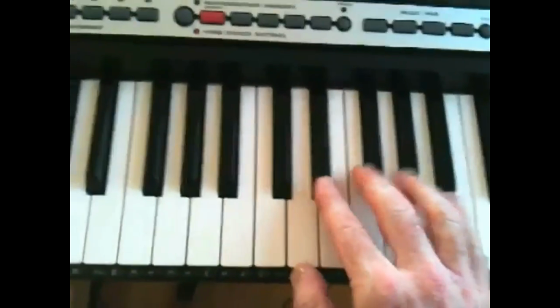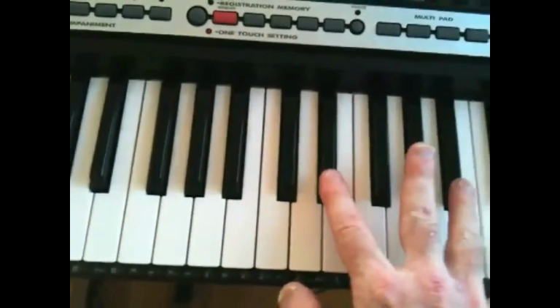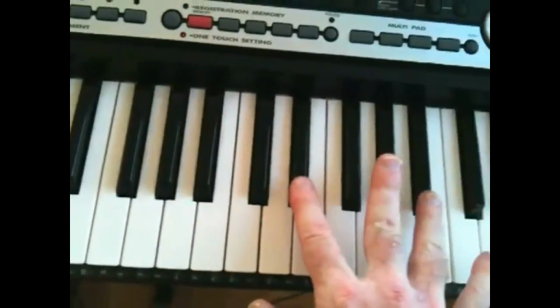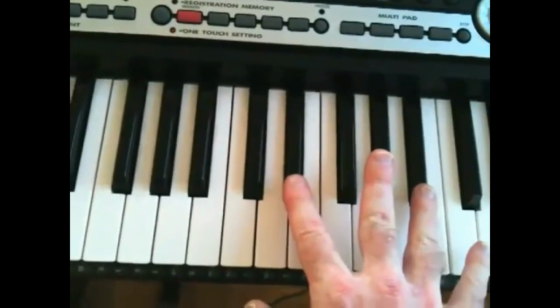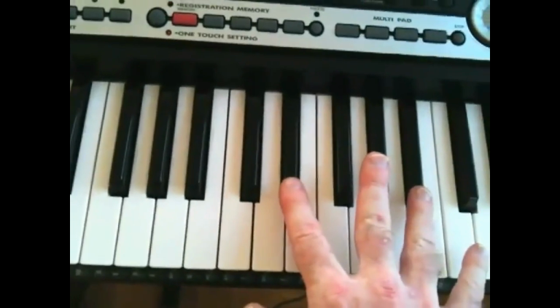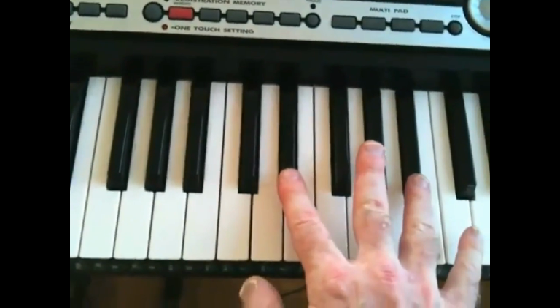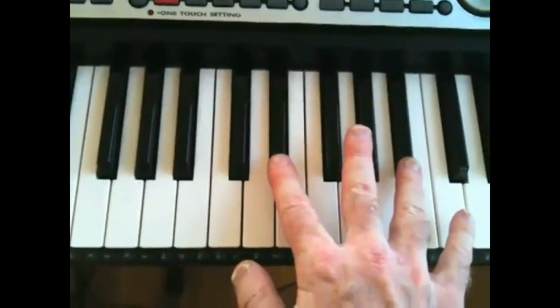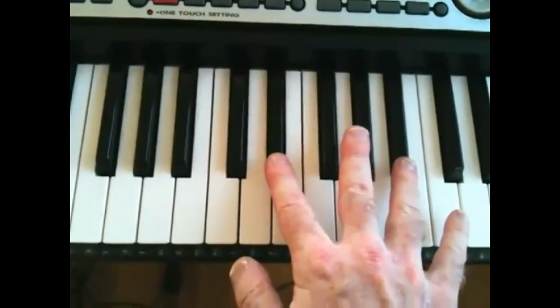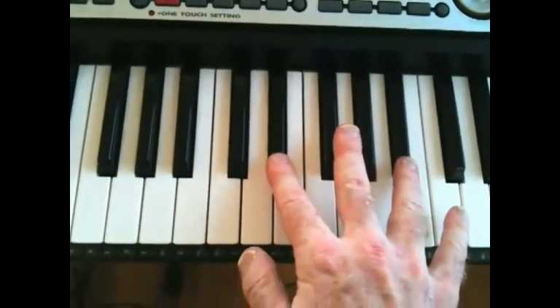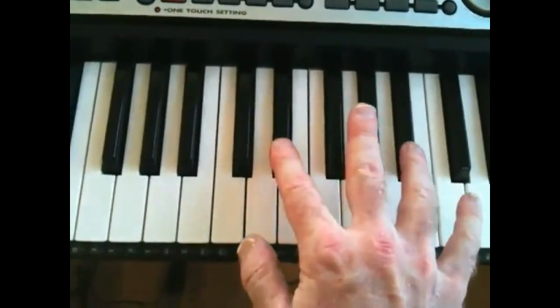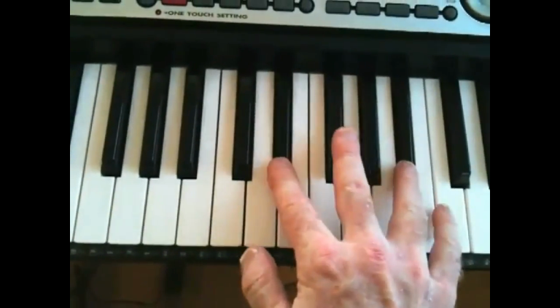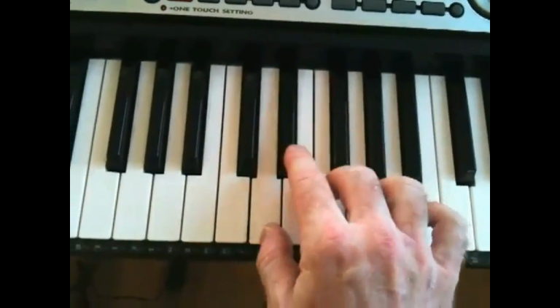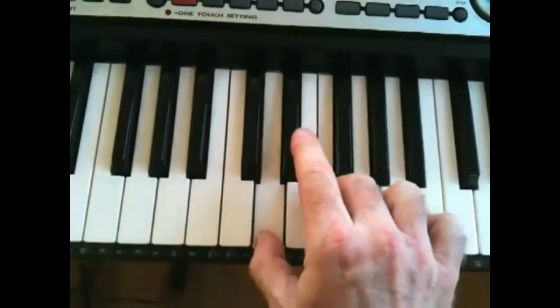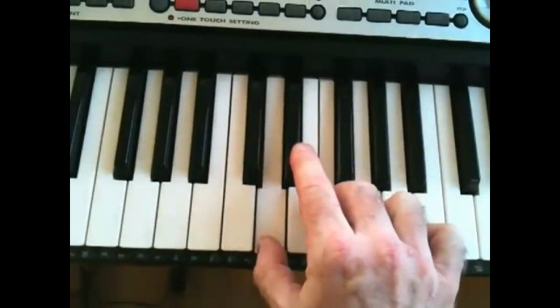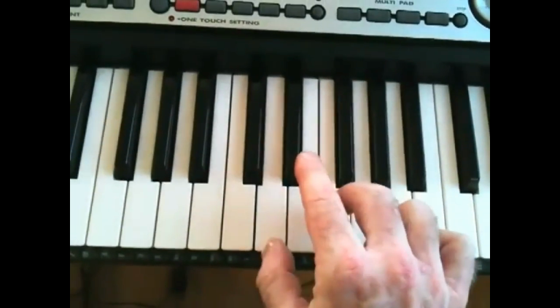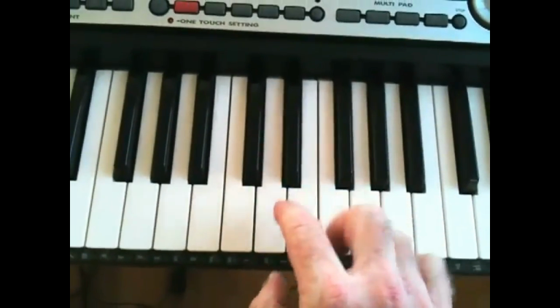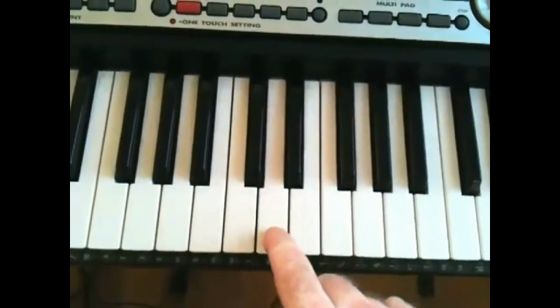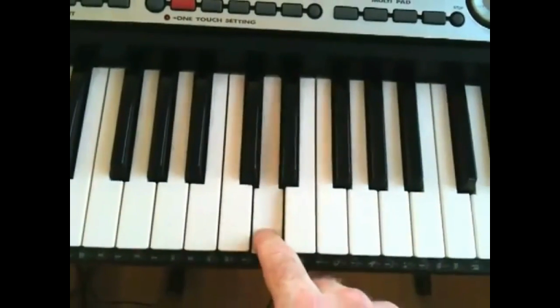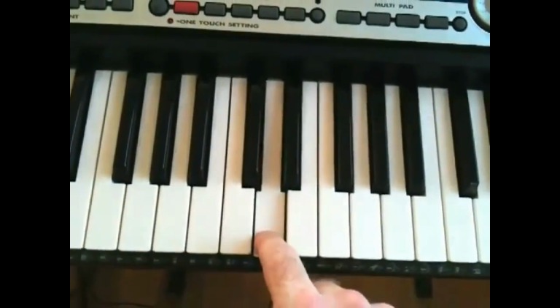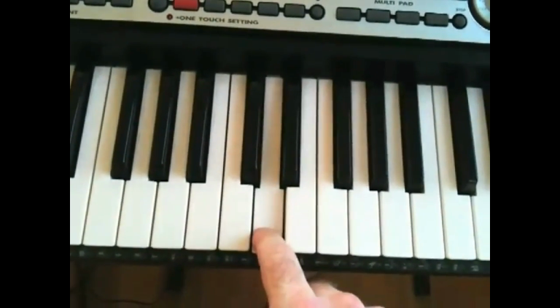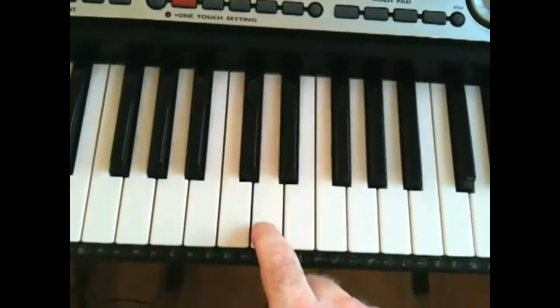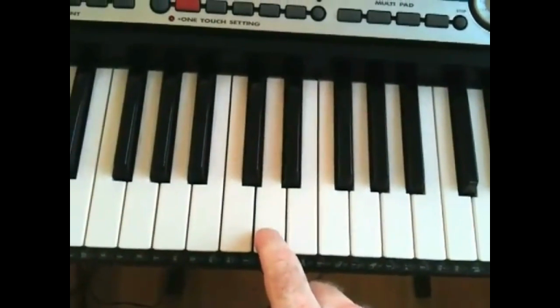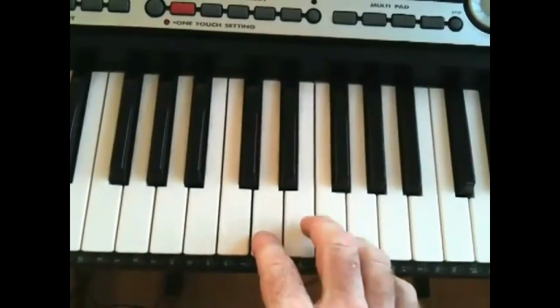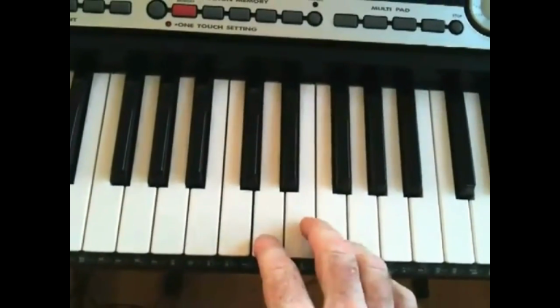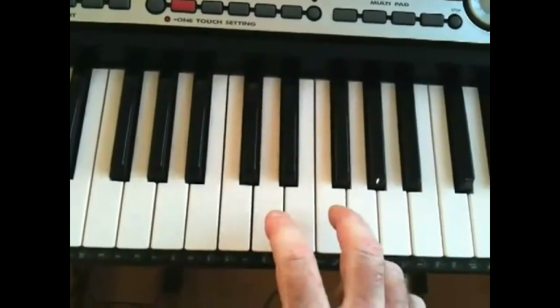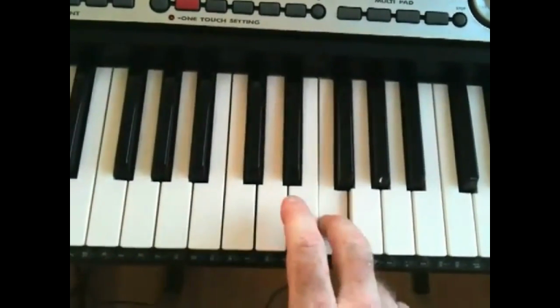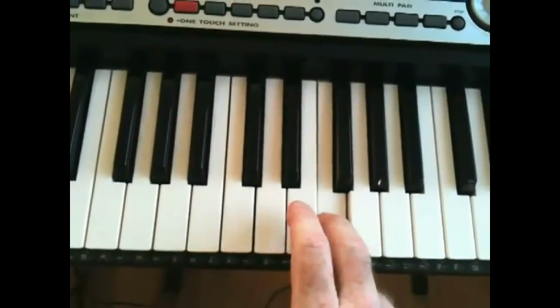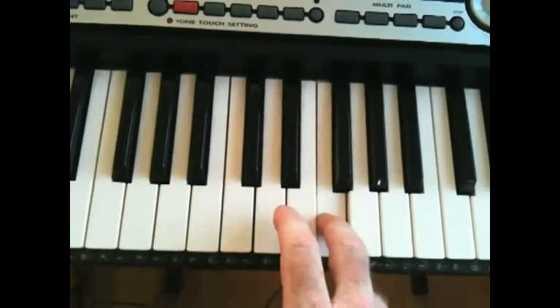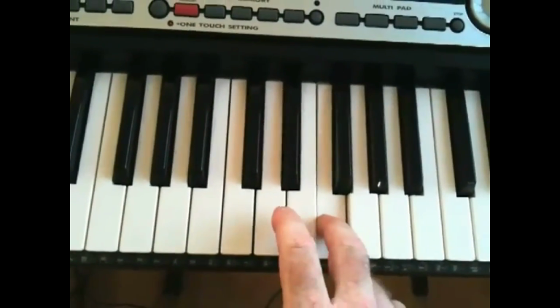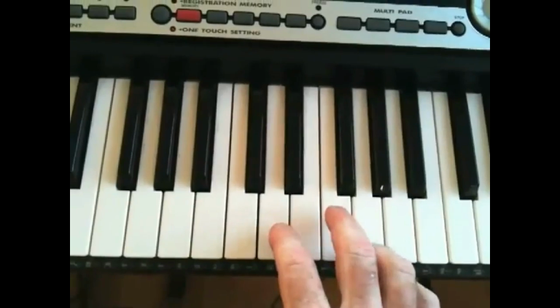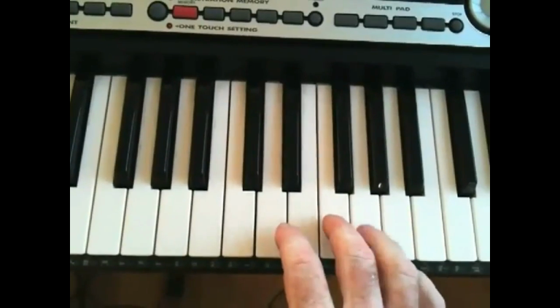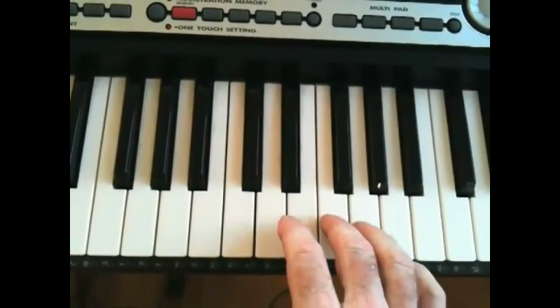By playing two notes in, I'm hearing six notes out — one, two, three, four. But I can get them out of phase.